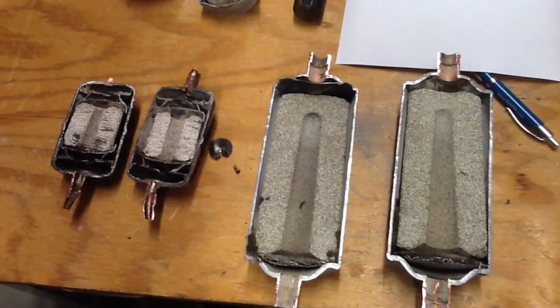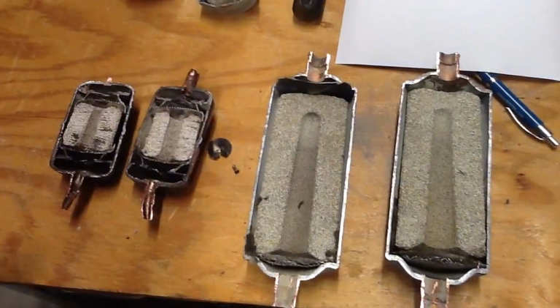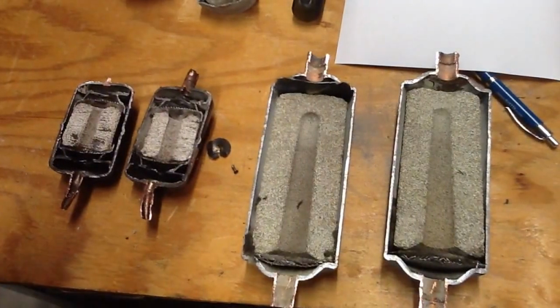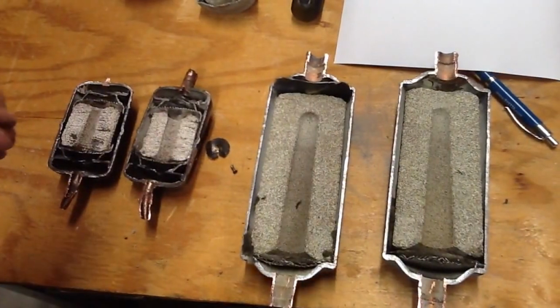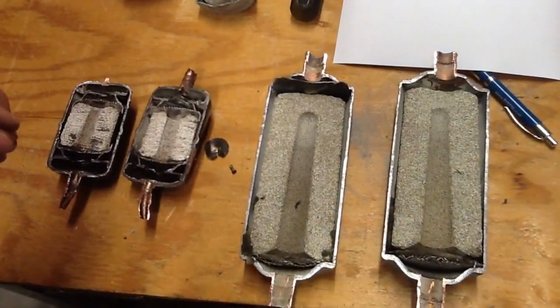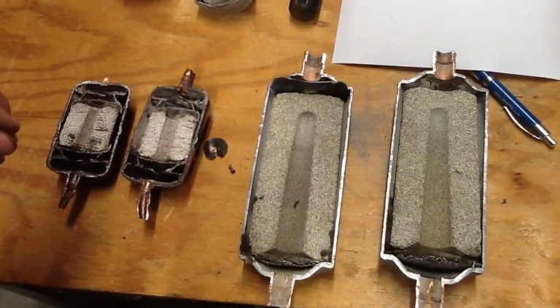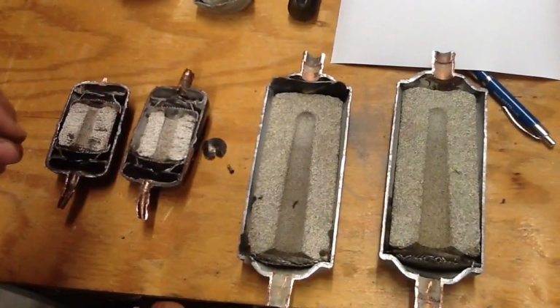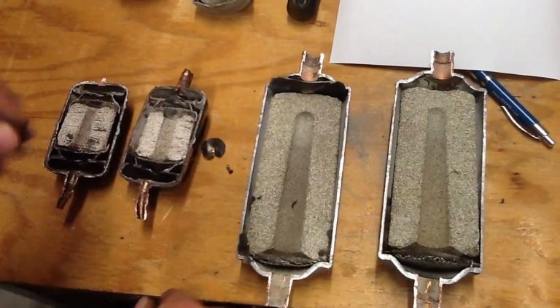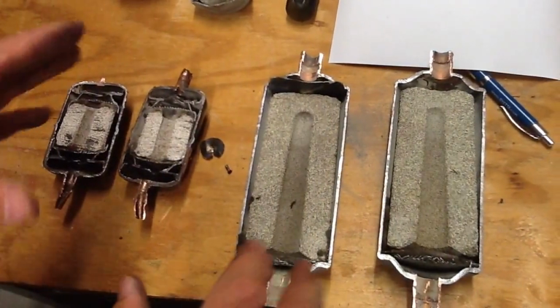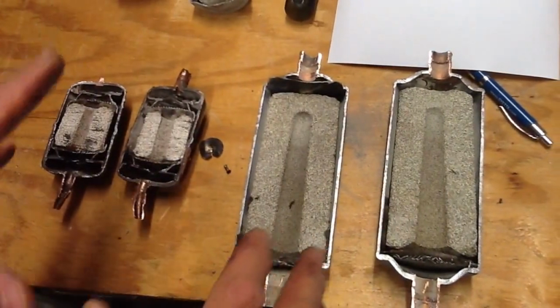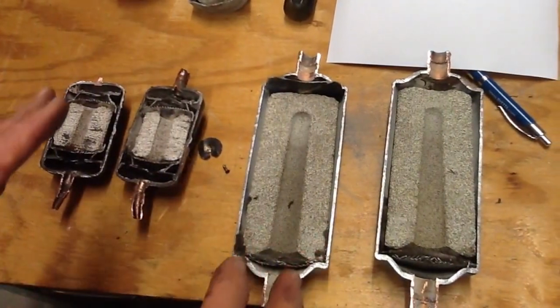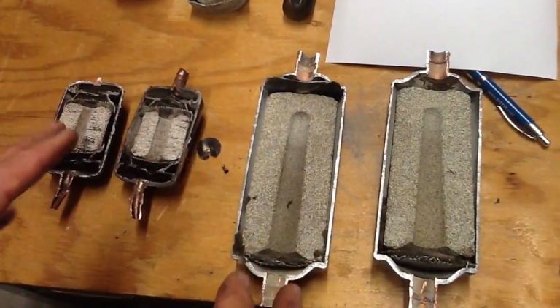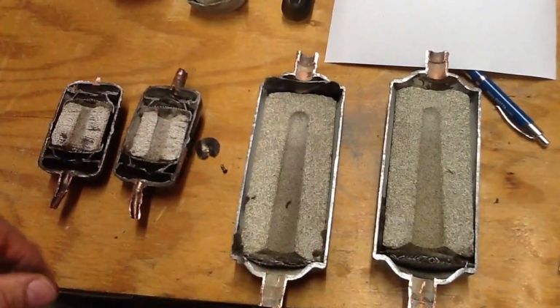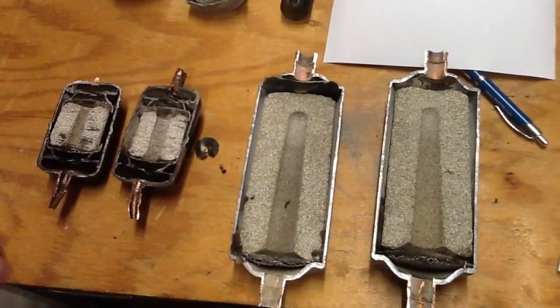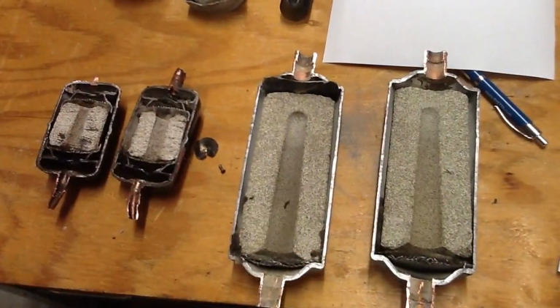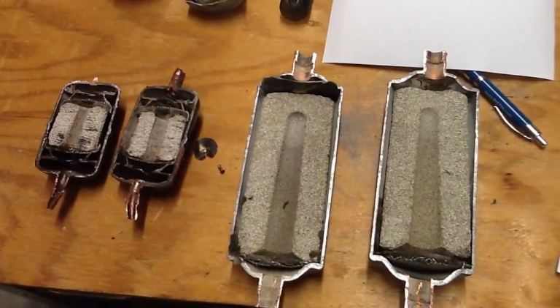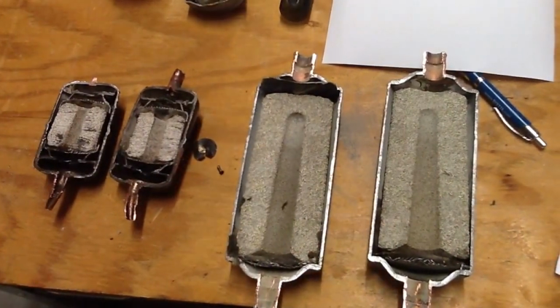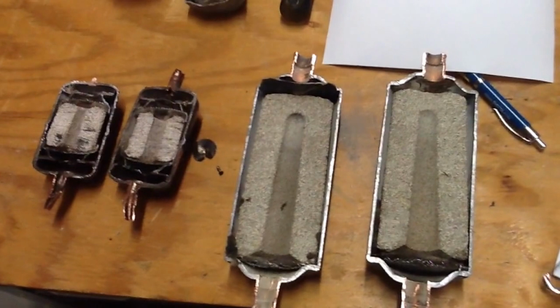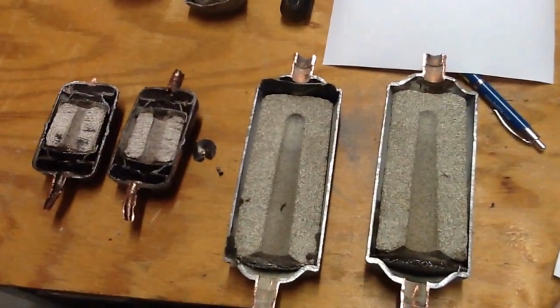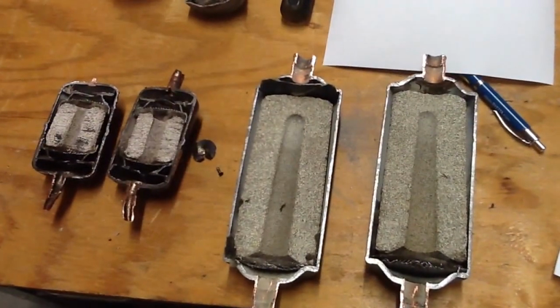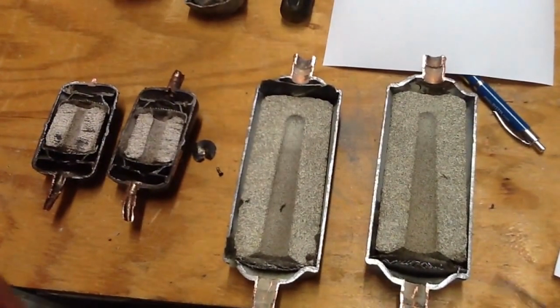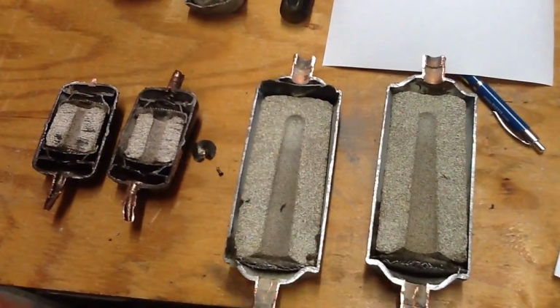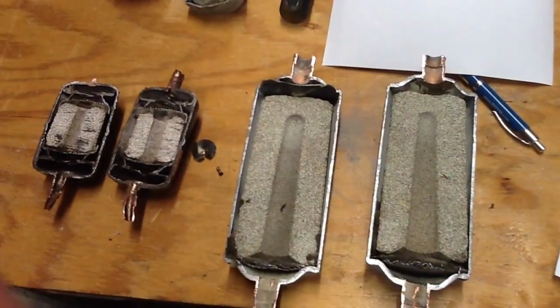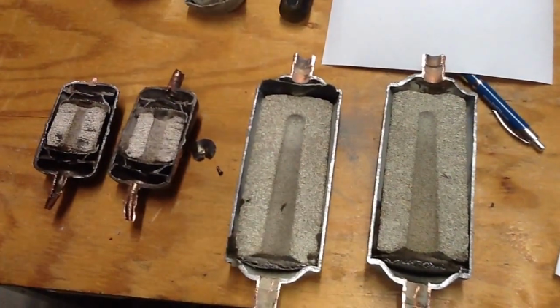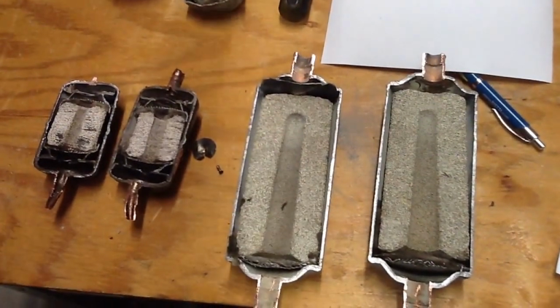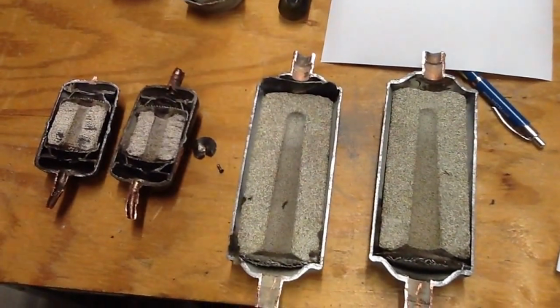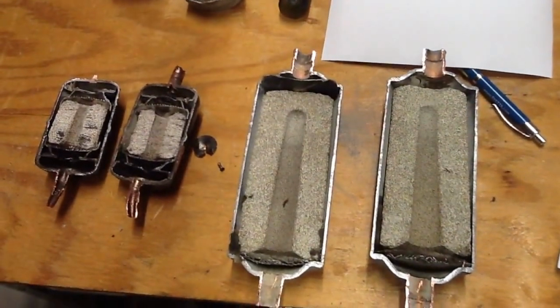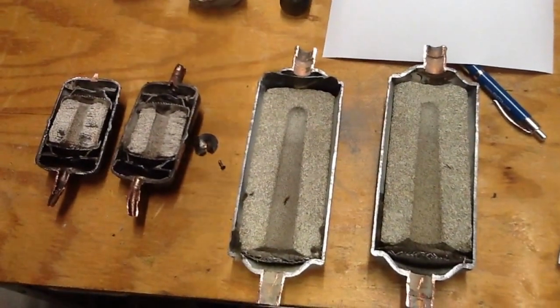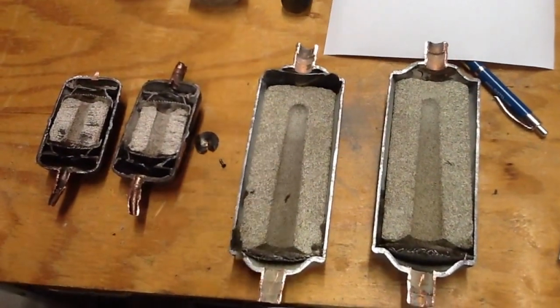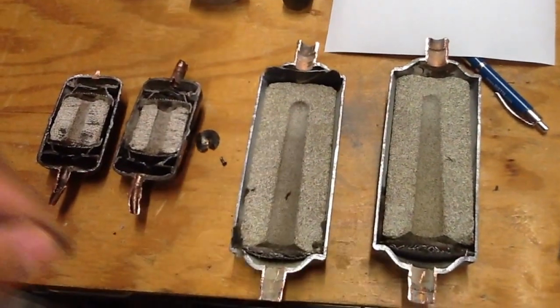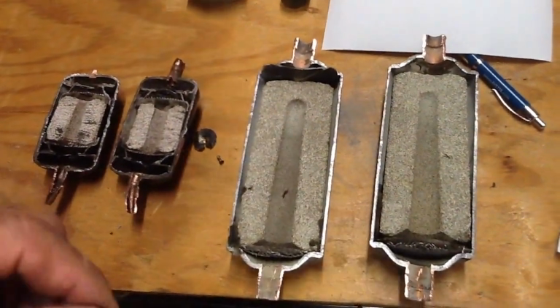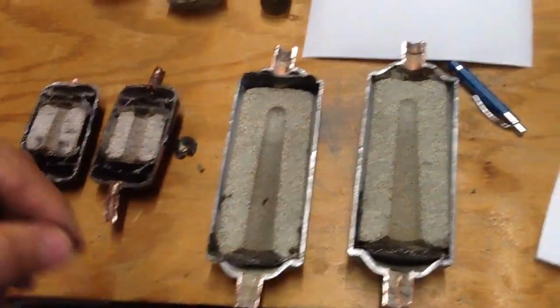Okay folks, today I want to talk to you about filter dryers. We've done a couple jobs over the last couple days and I have some filter dryers here I want to talk about.